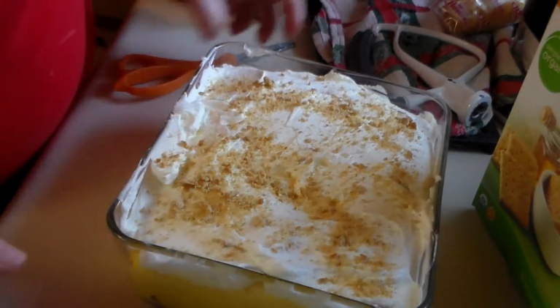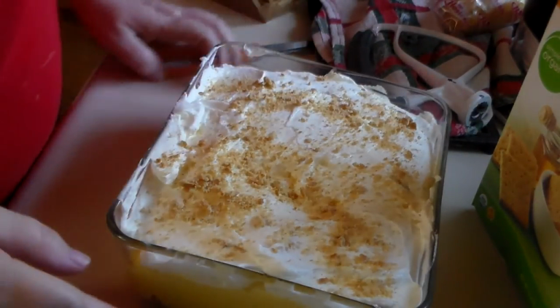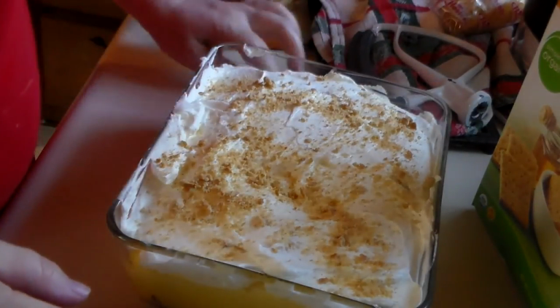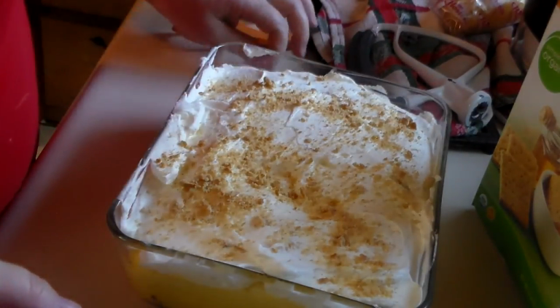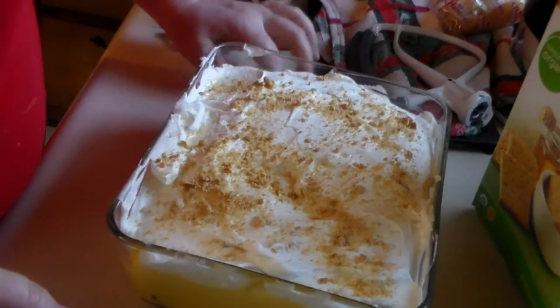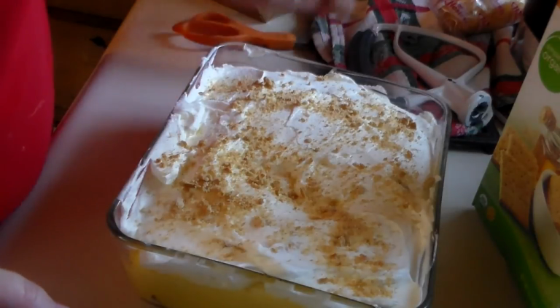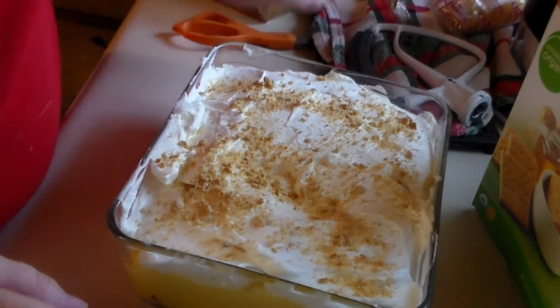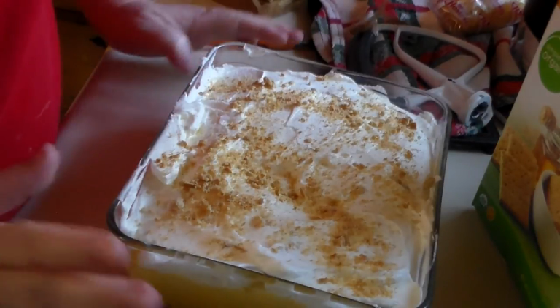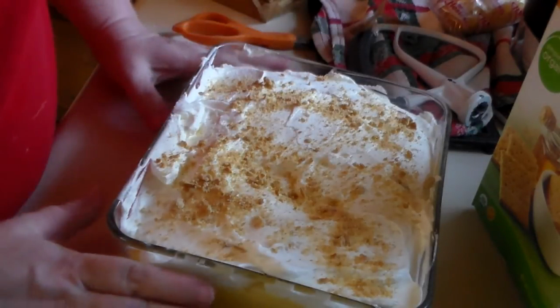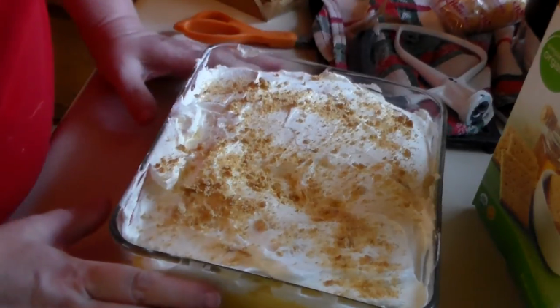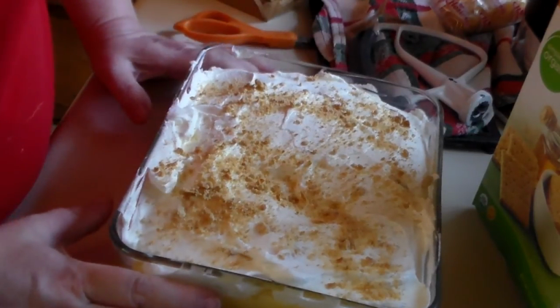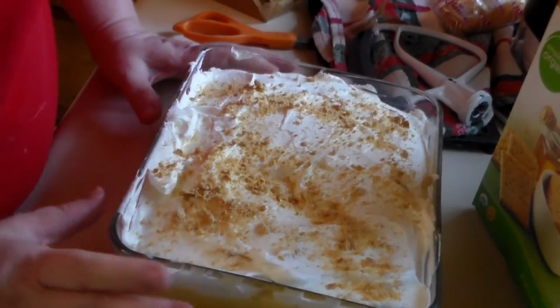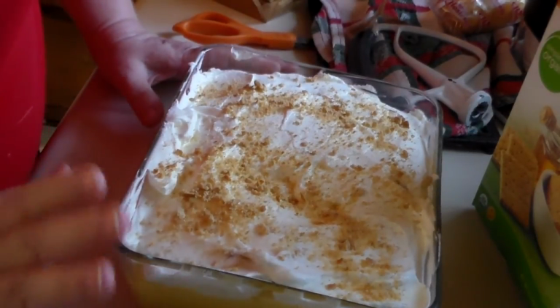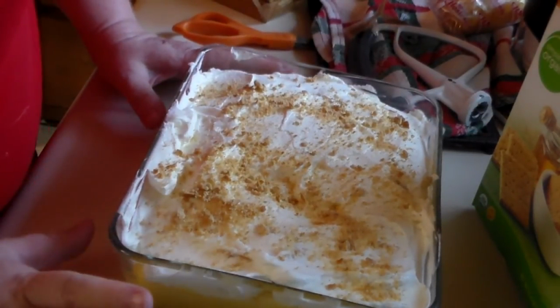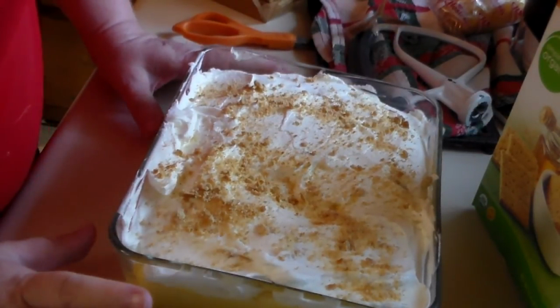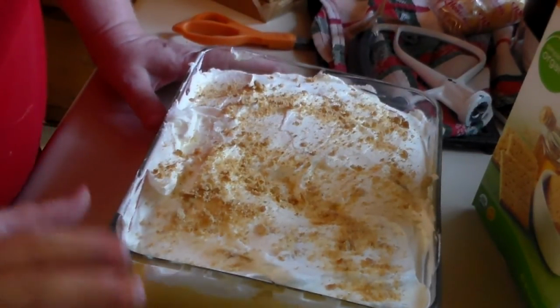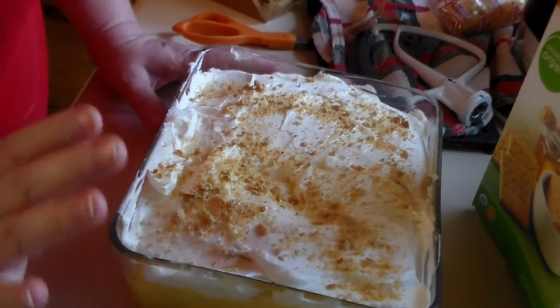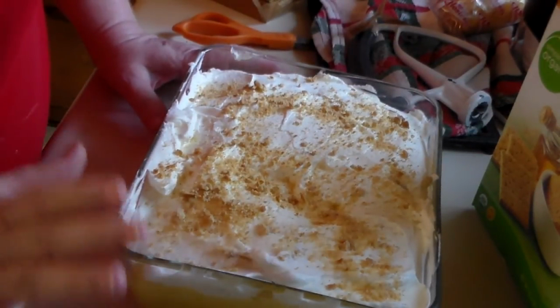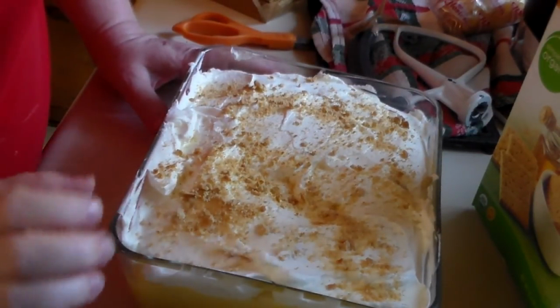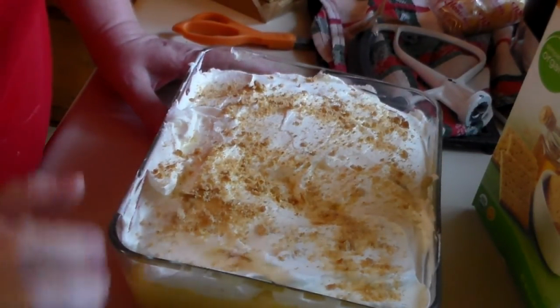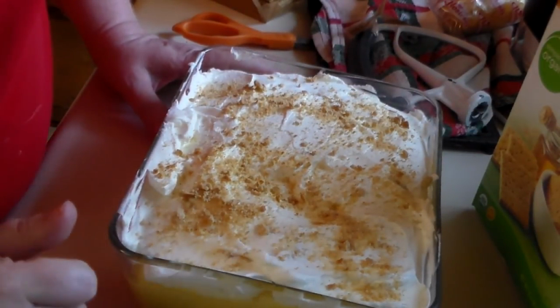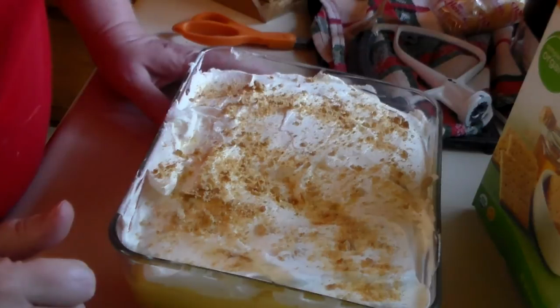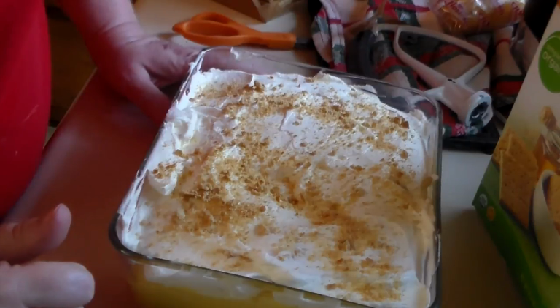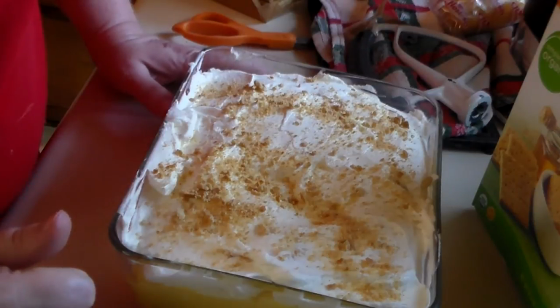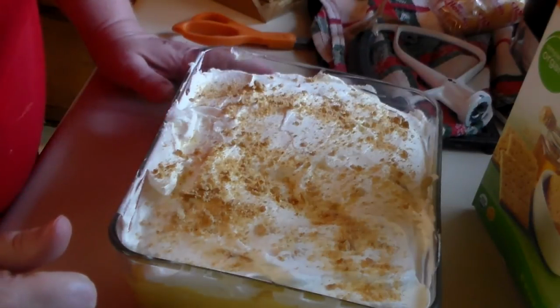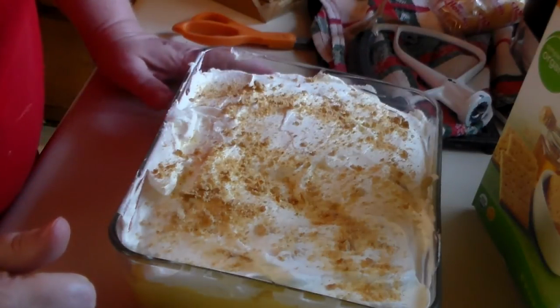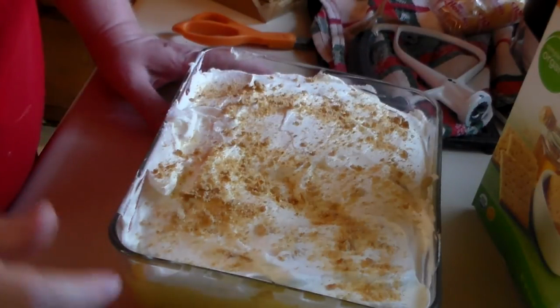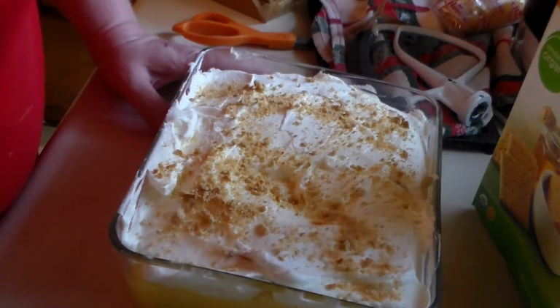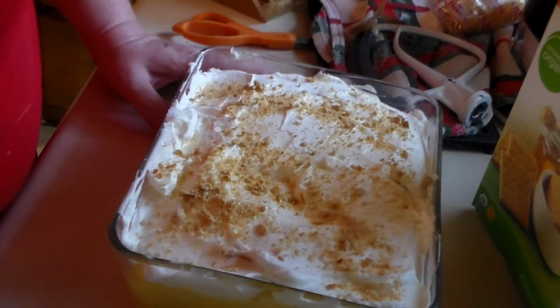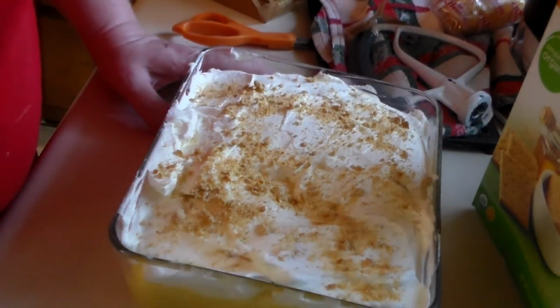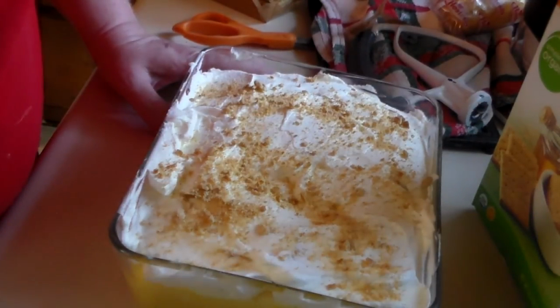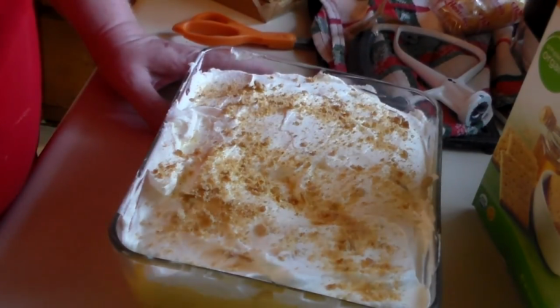I hope you enjoyed this recipe and it's something you'll try. Super fast vanilla trifle. Everybody have a blessed day, and I'll see you on the next video.